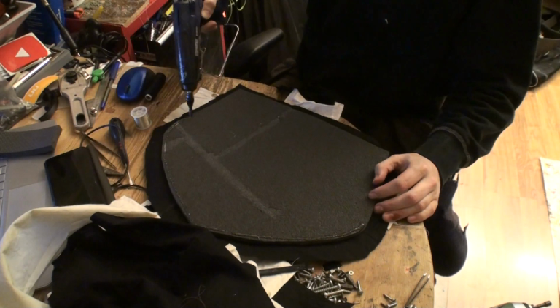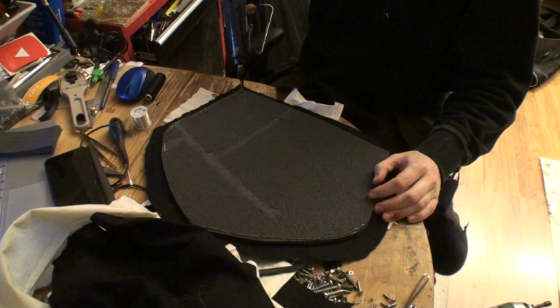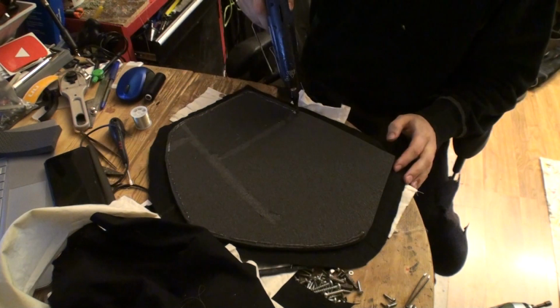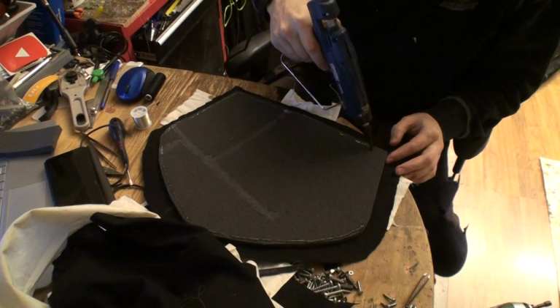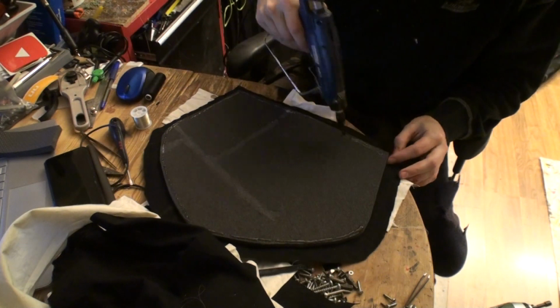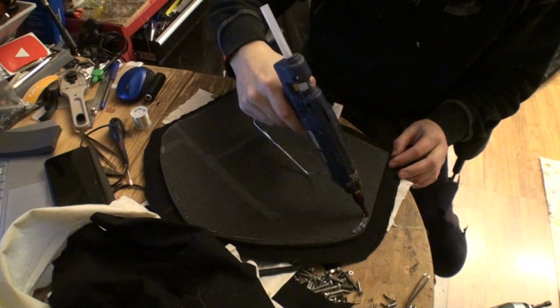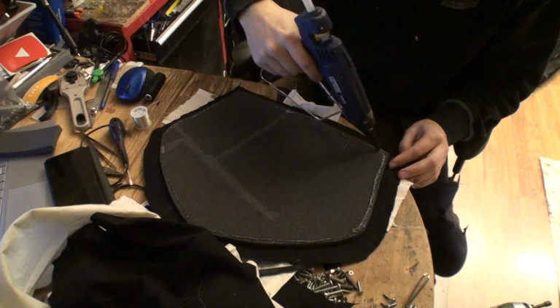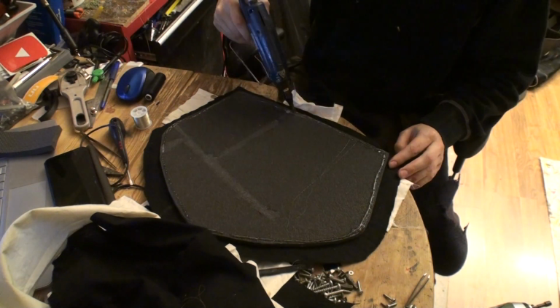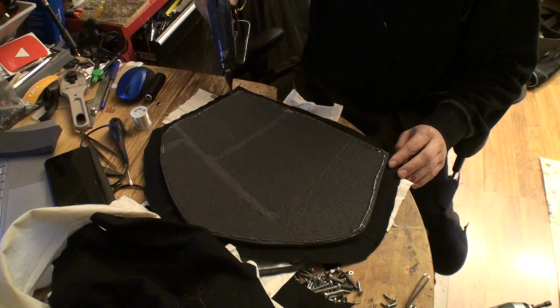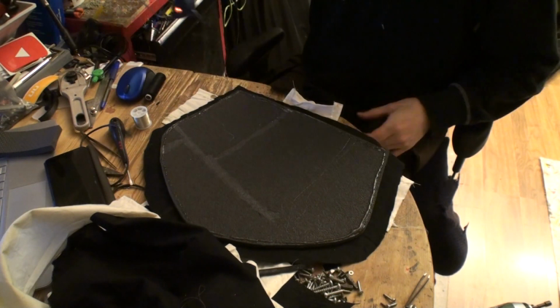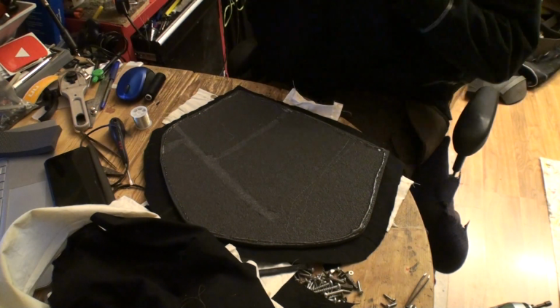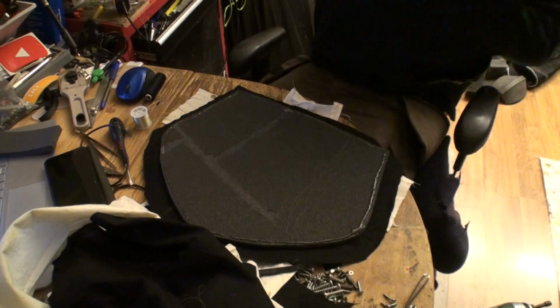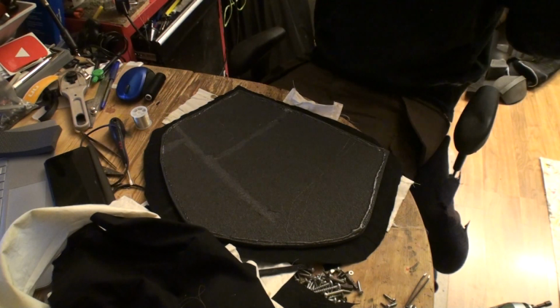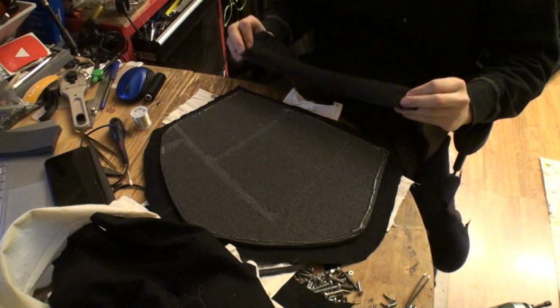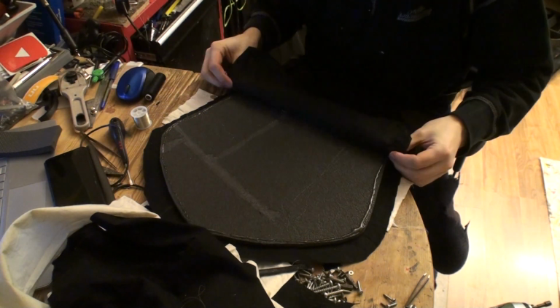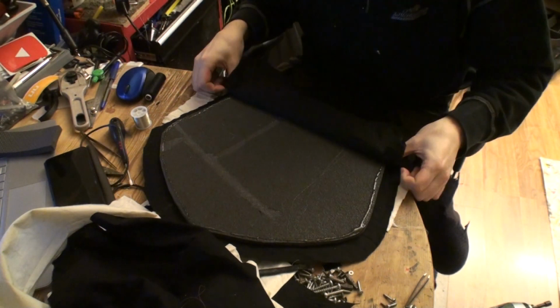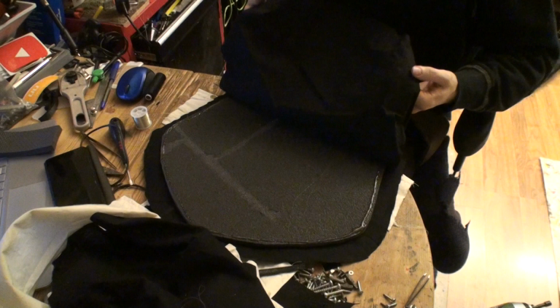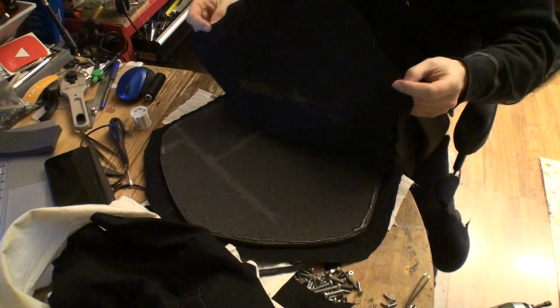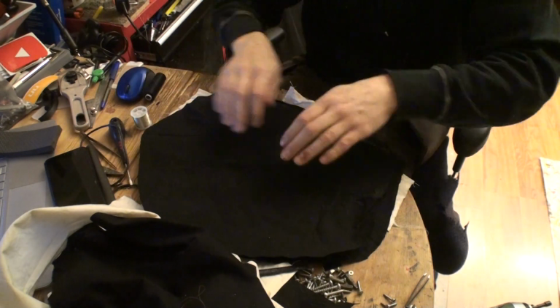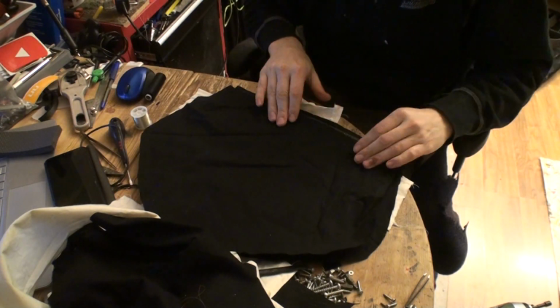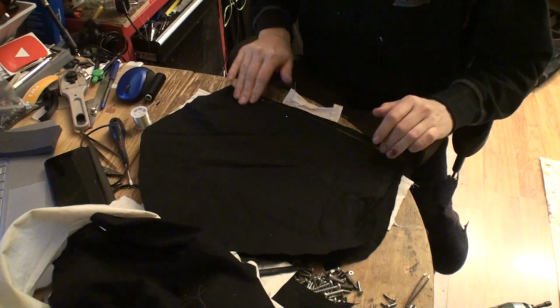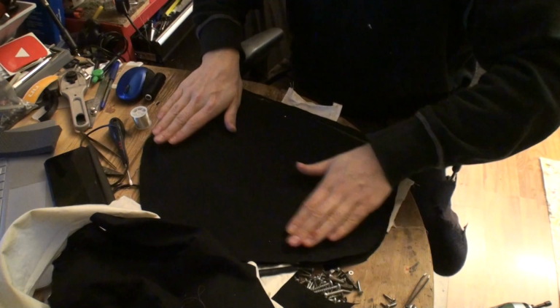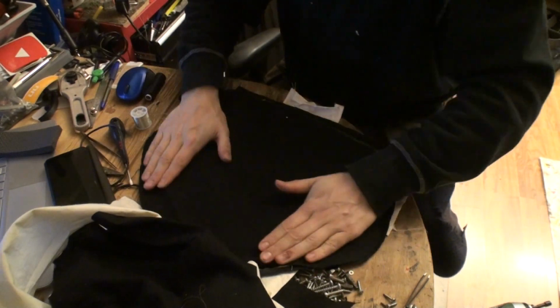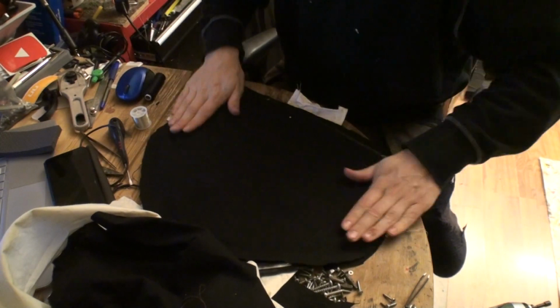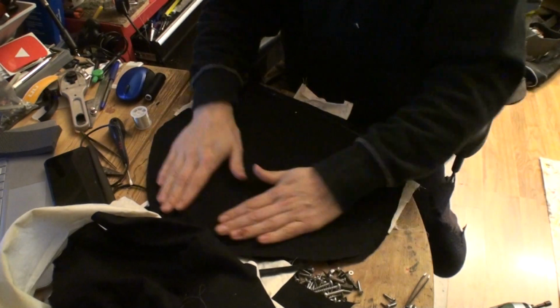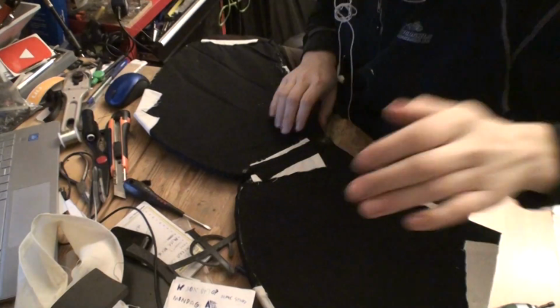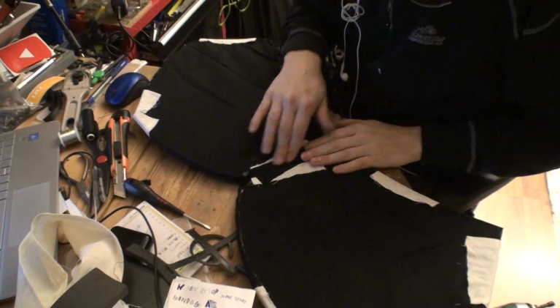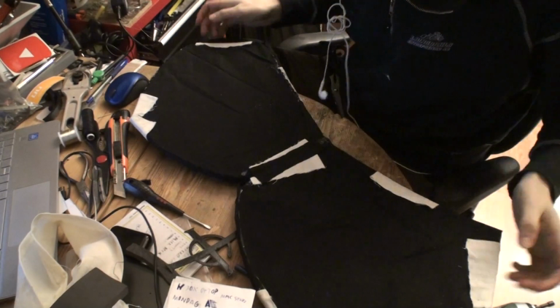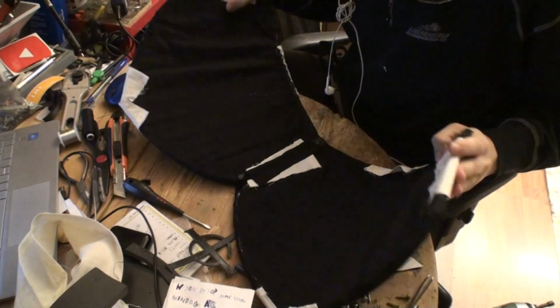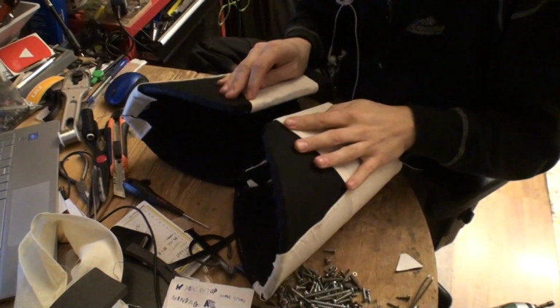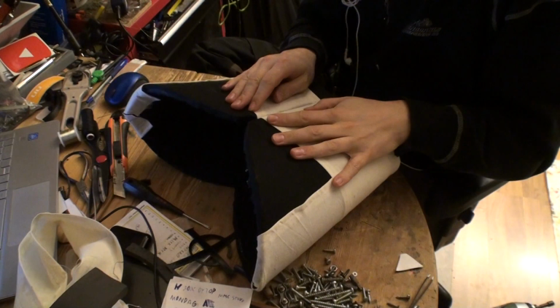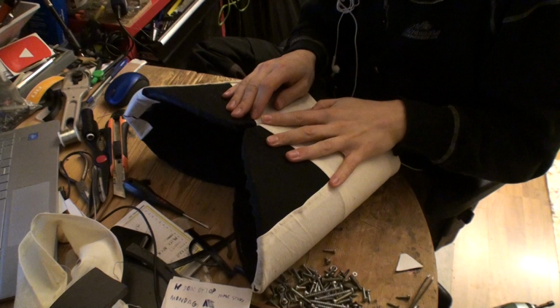I'm putting a lot of glue on the edges because otherwise it will not stretch properly. Then I just fold it like this and stretch it over. And now you see I've done this with both of them.